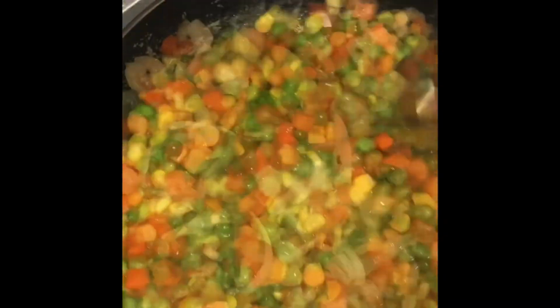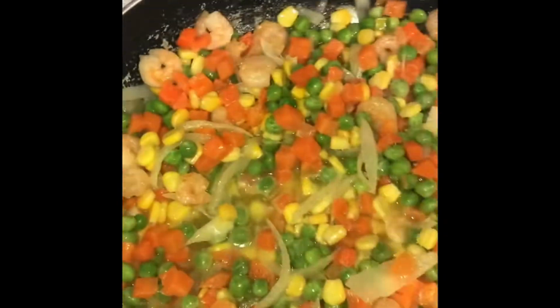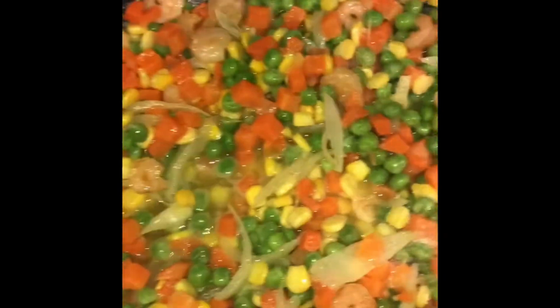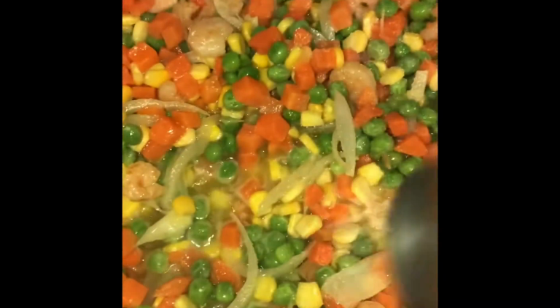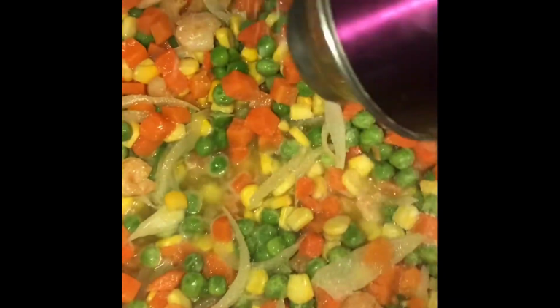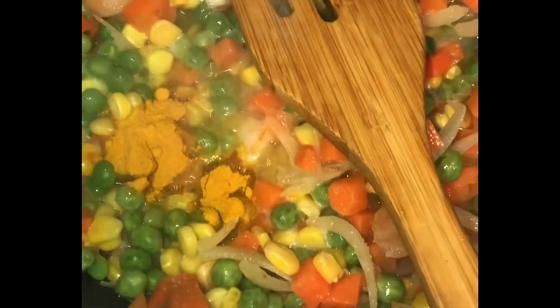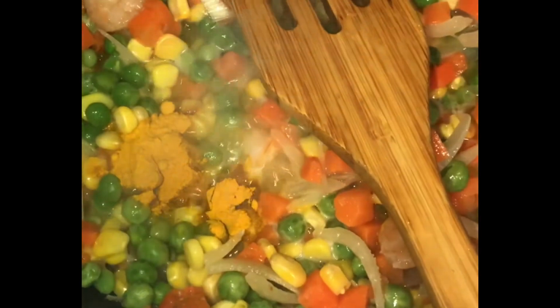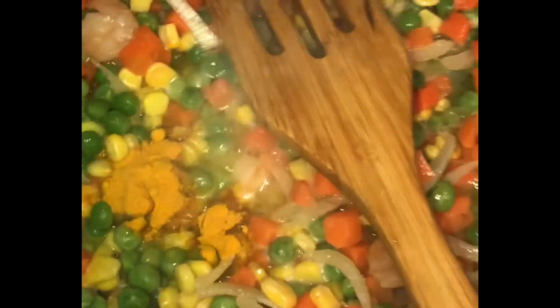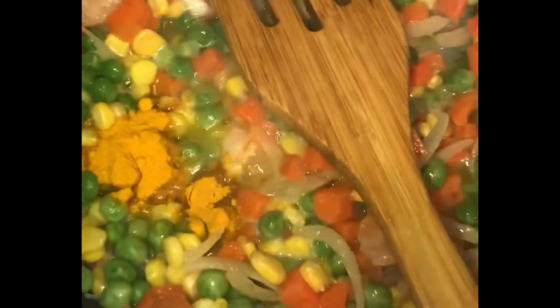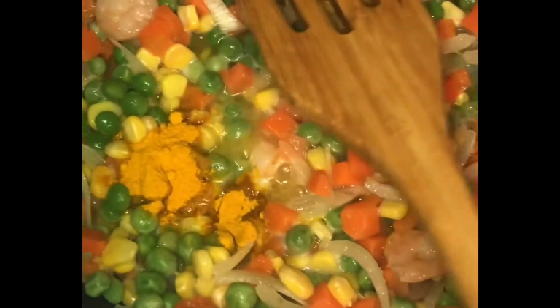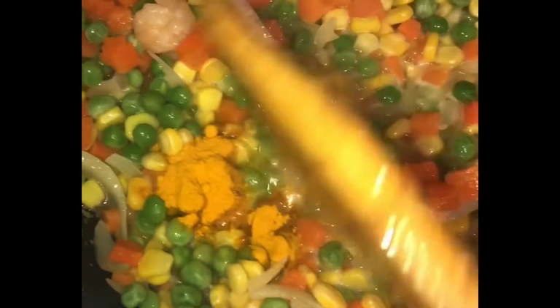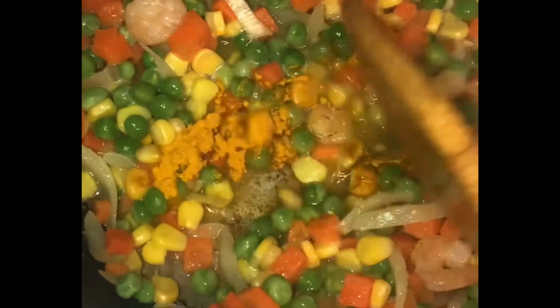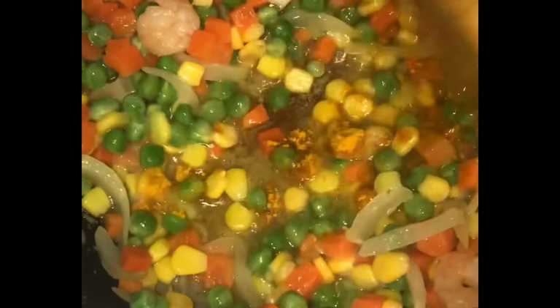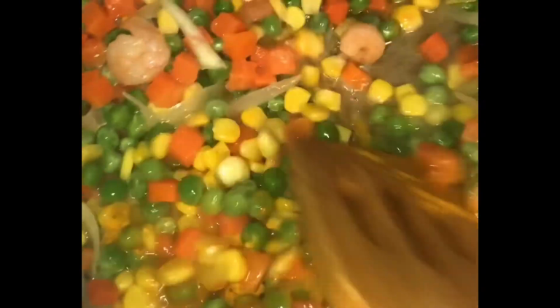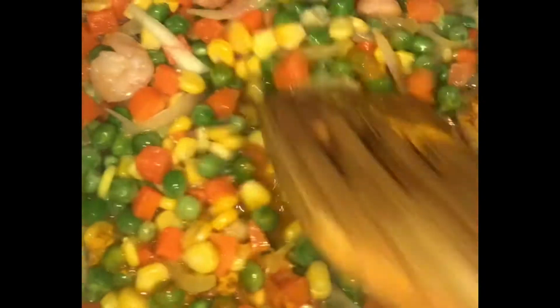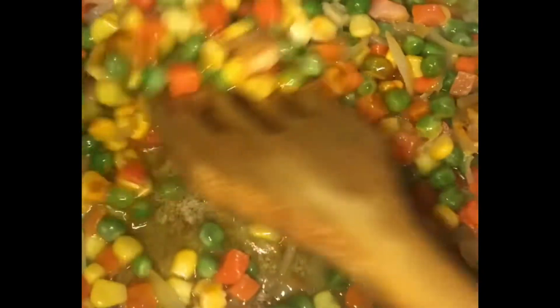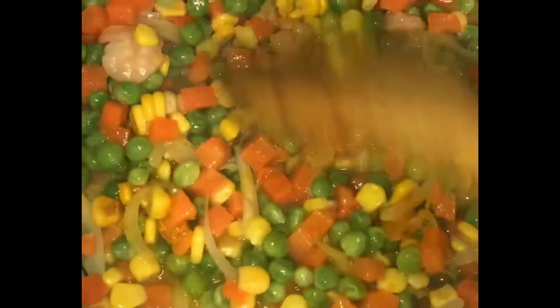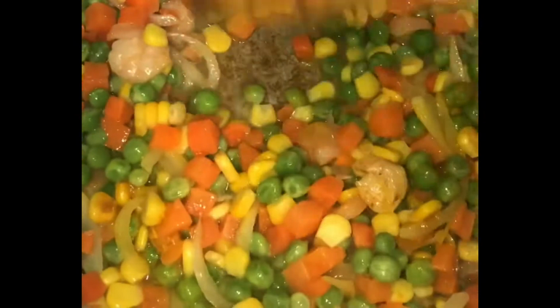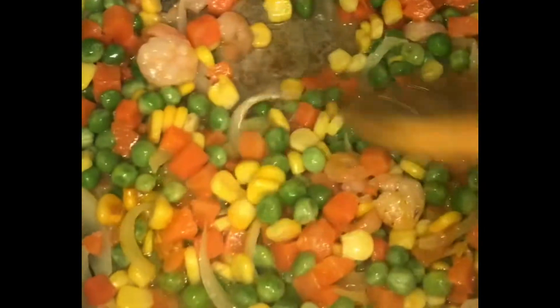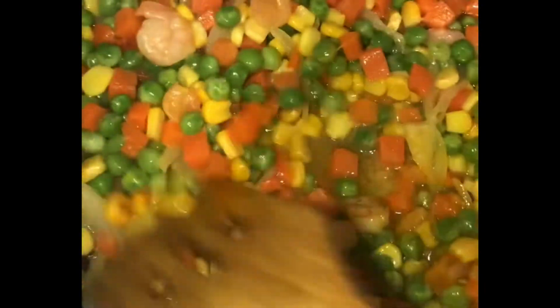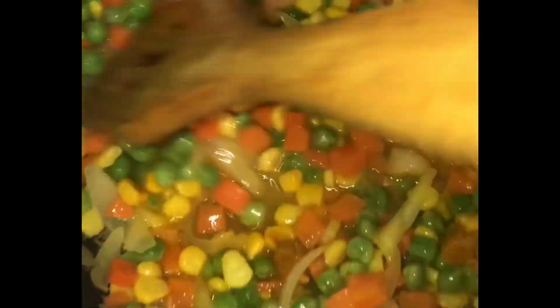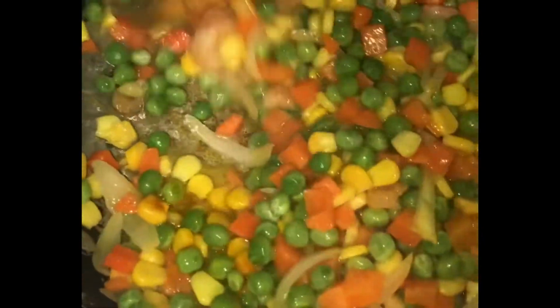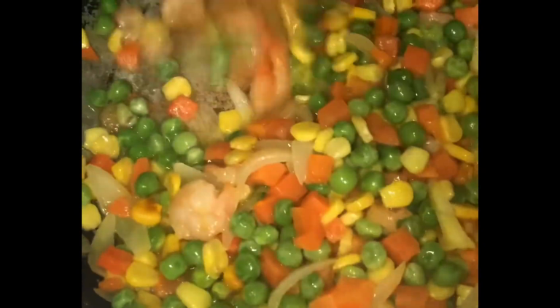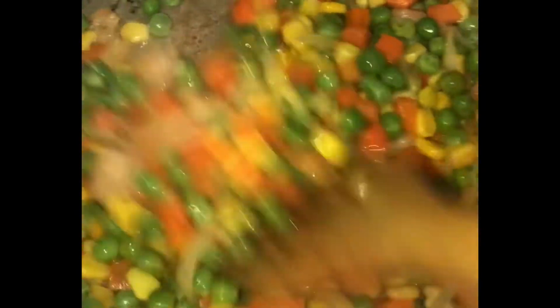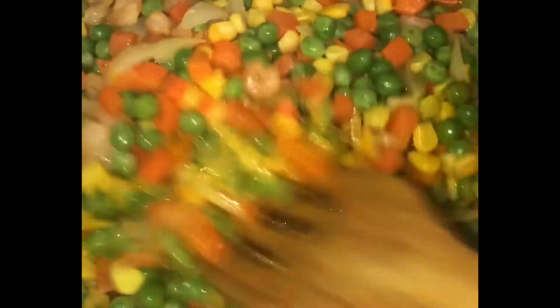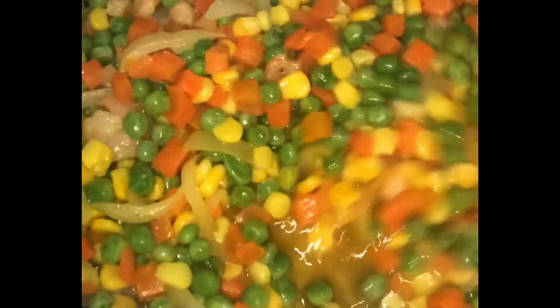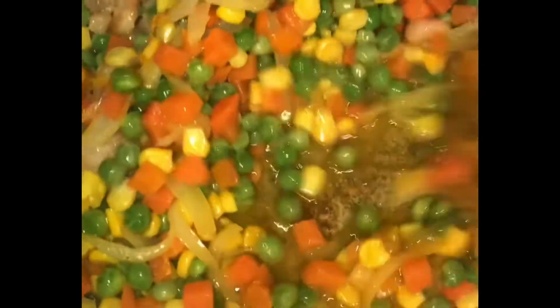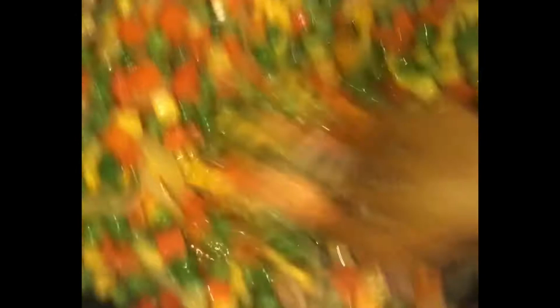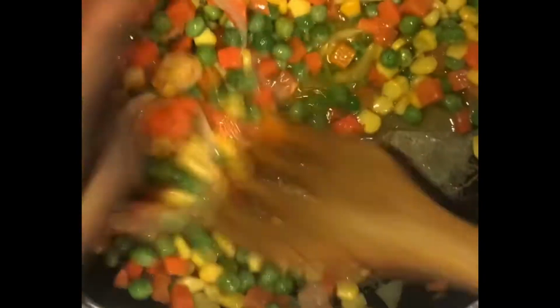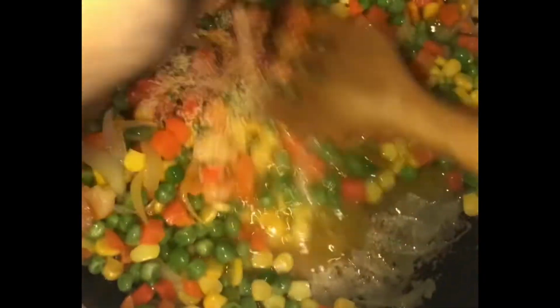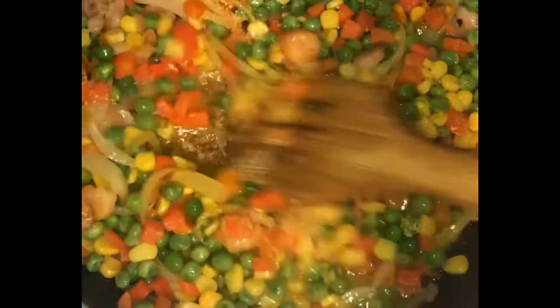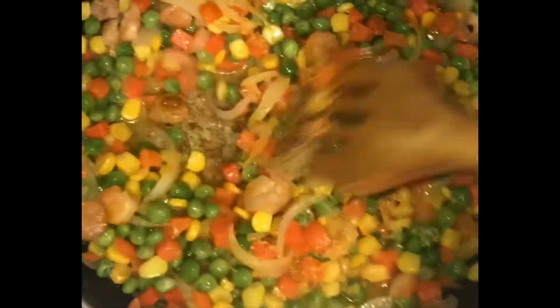While it's cooking, you want to add turmeric, salt, the seasoning I showed you from earlier, and curry. Stir that all together so that it can change color and just look good.